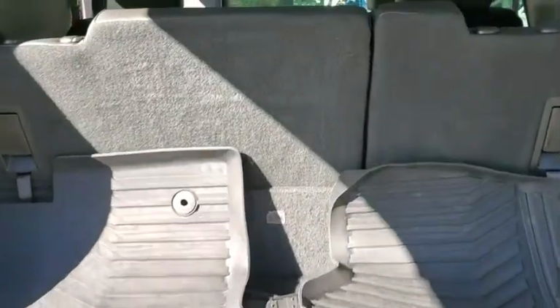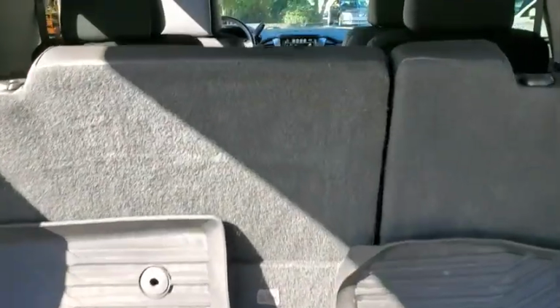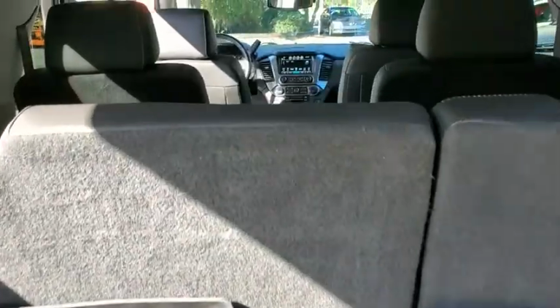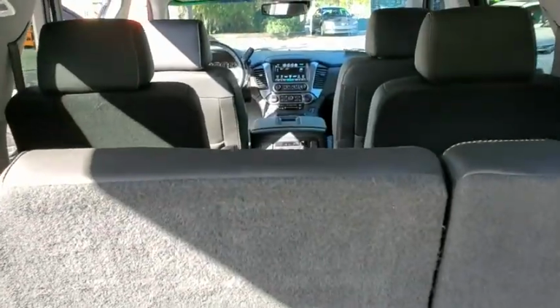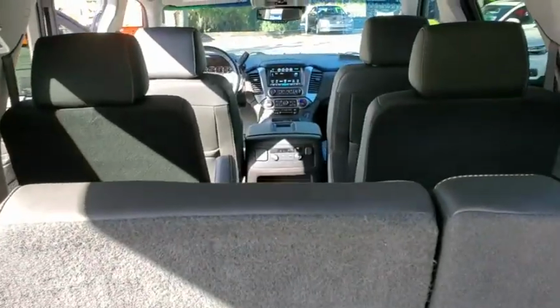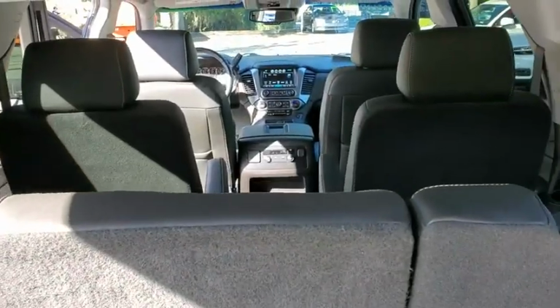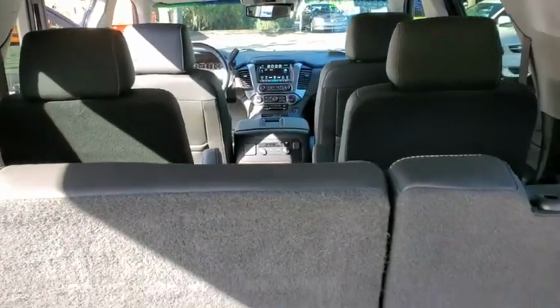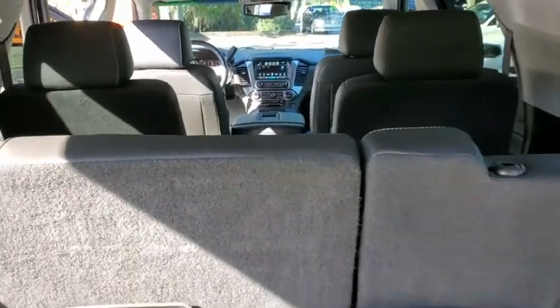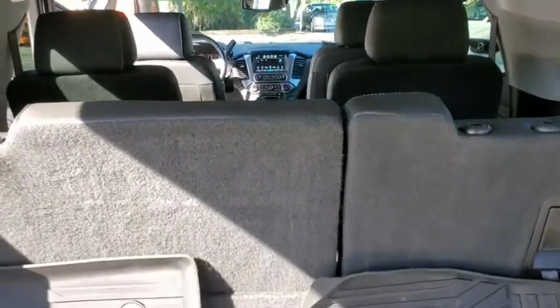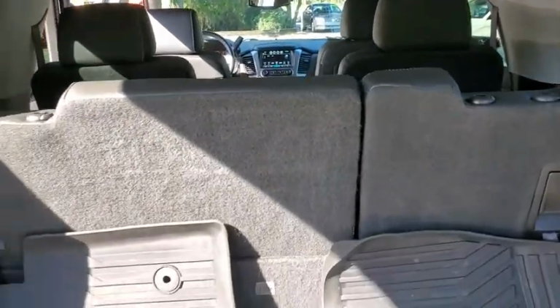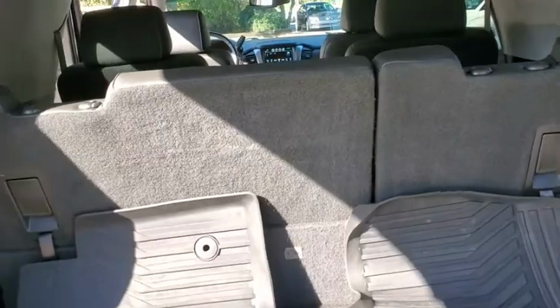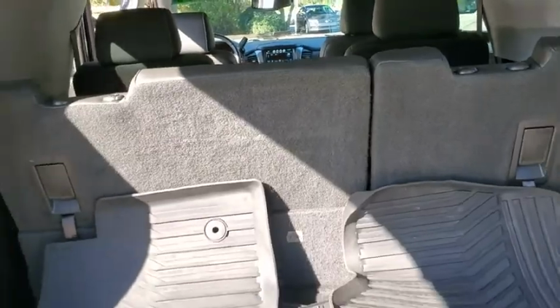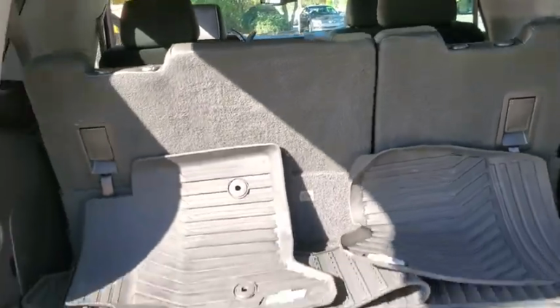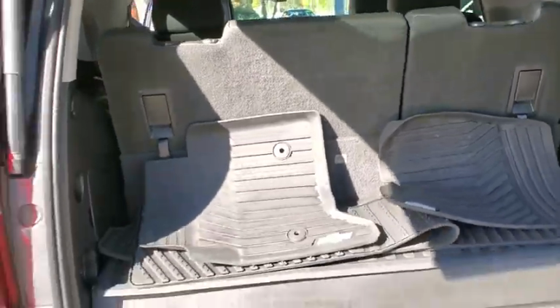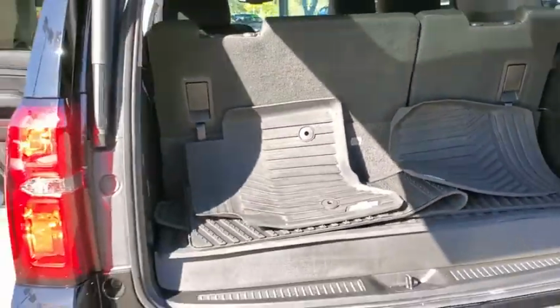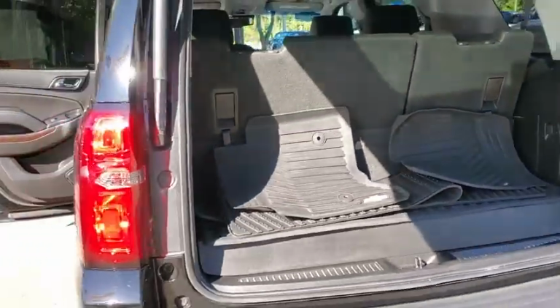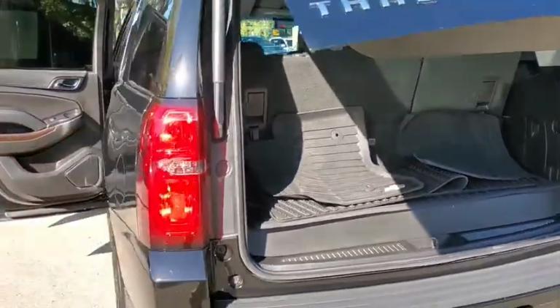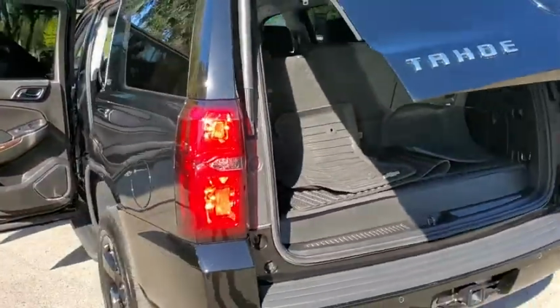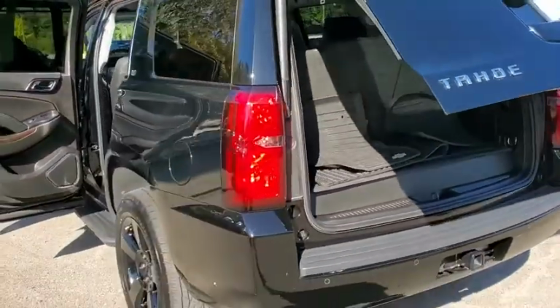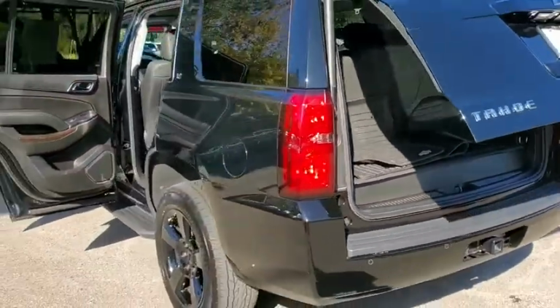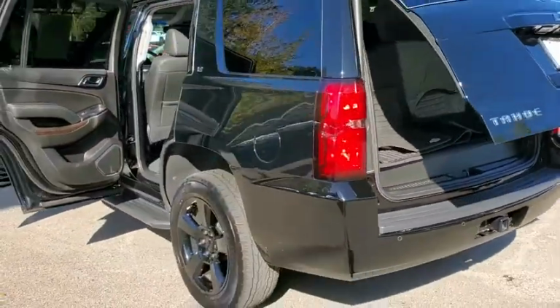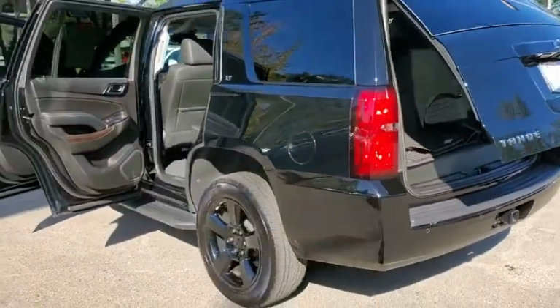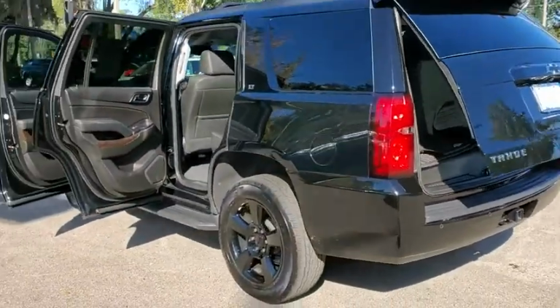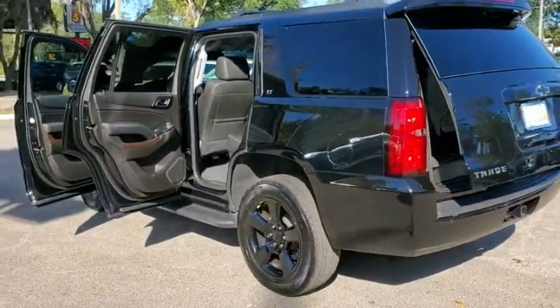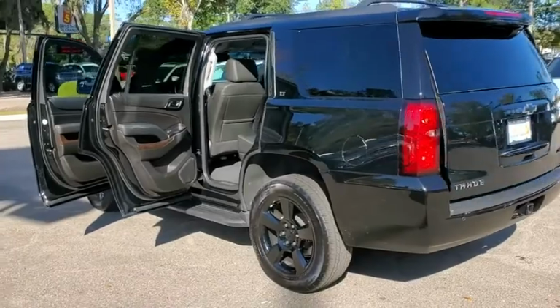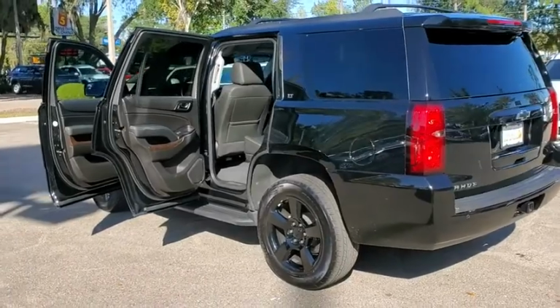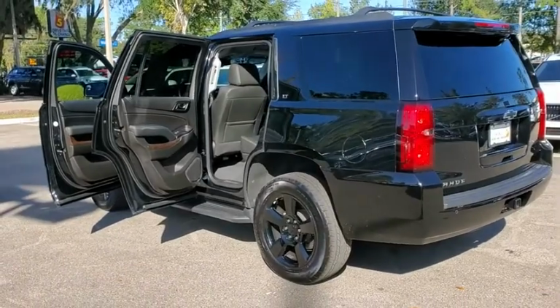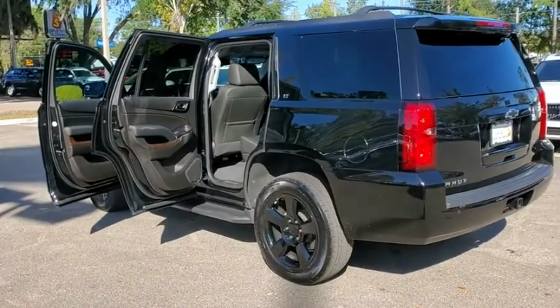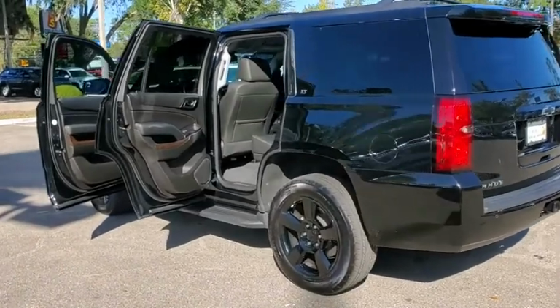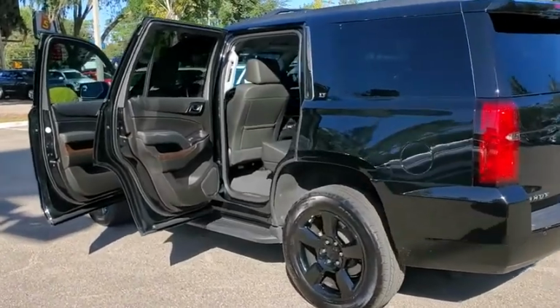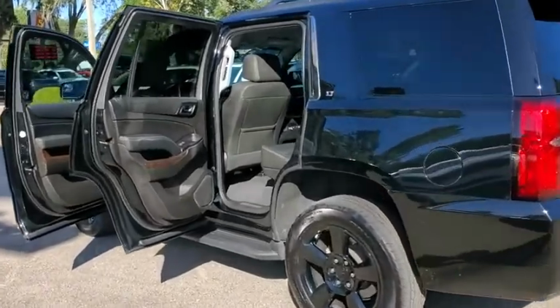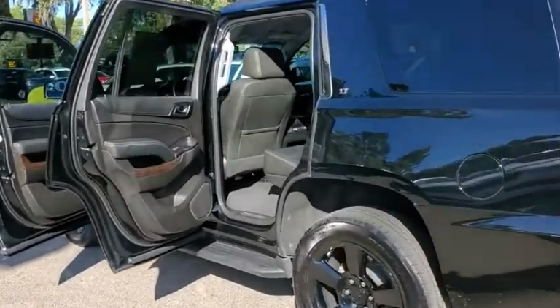Here are some of this vehicle's great options: power driver's seat, traction control, power passenger seat, heated seats, power liftgate, Bose sound system, dual airbags, leather-wrapped steering wheel.